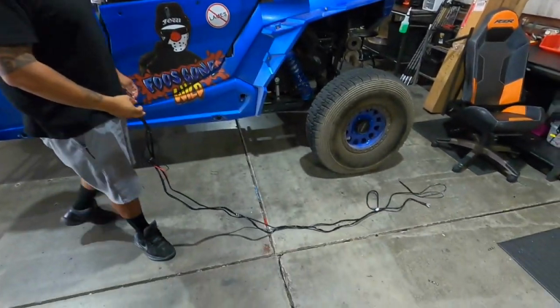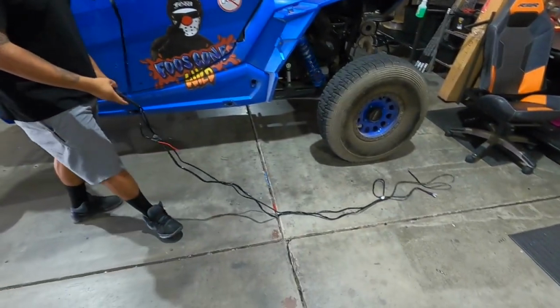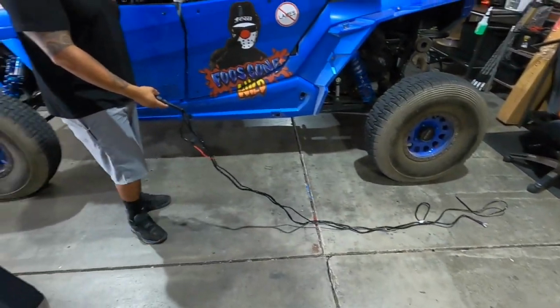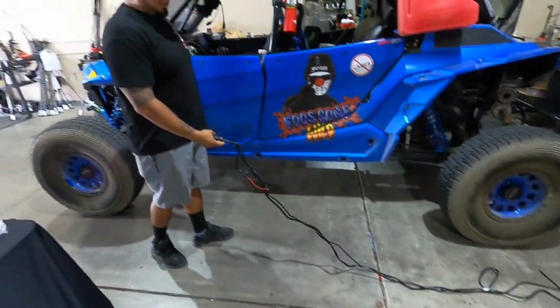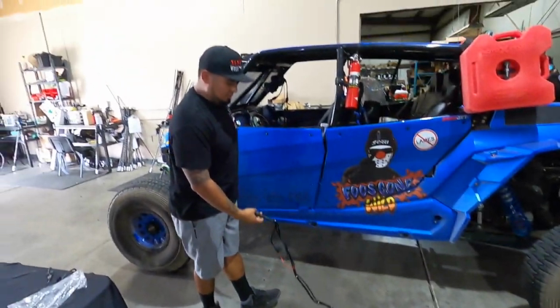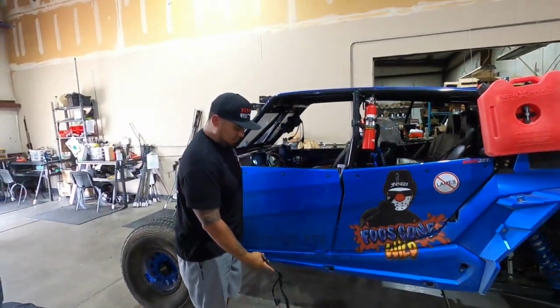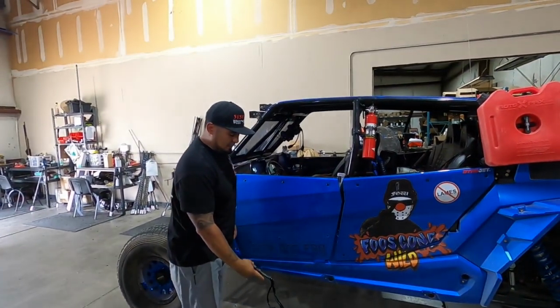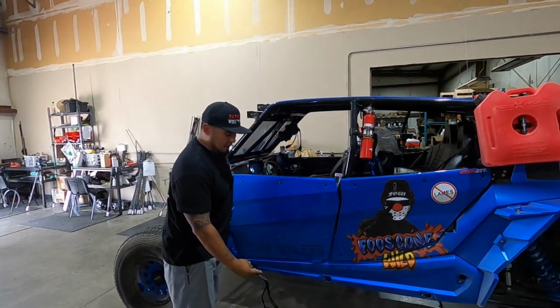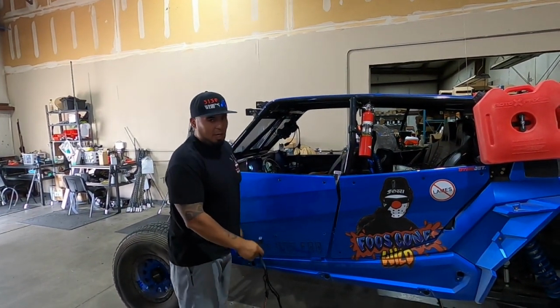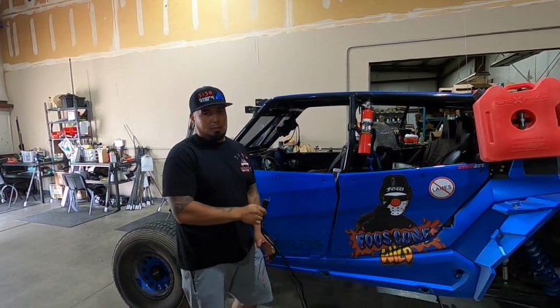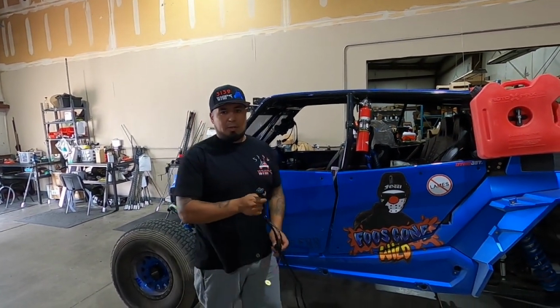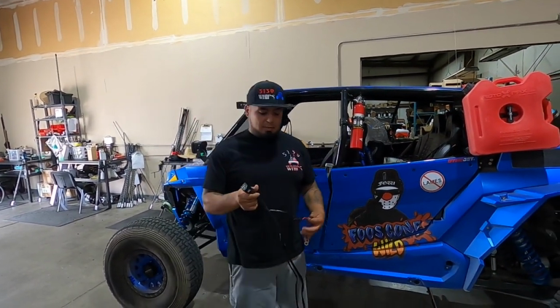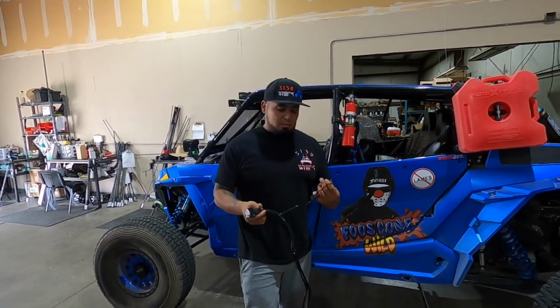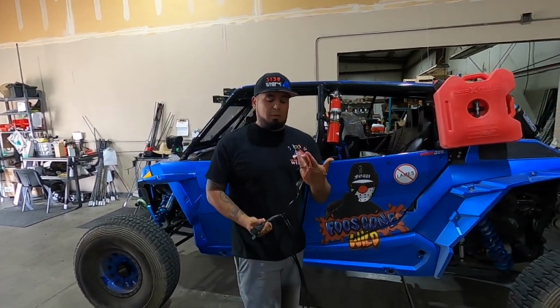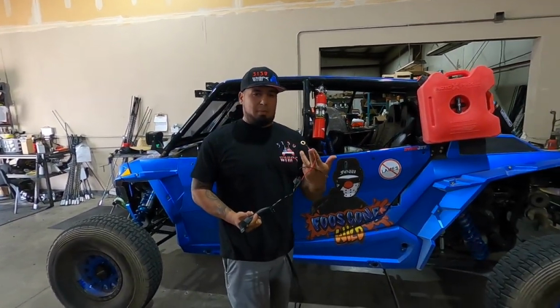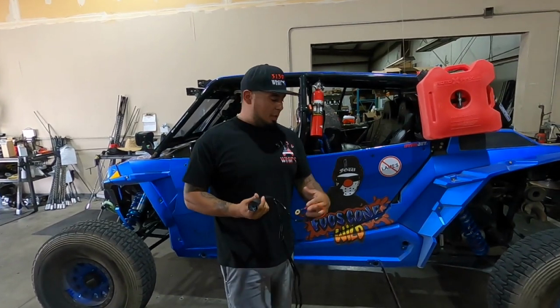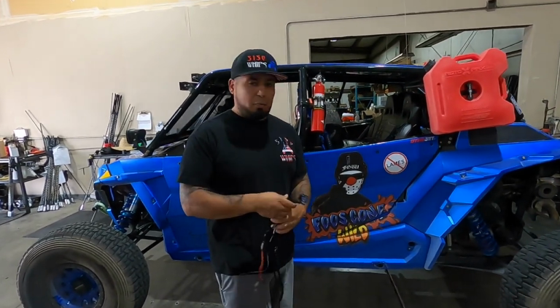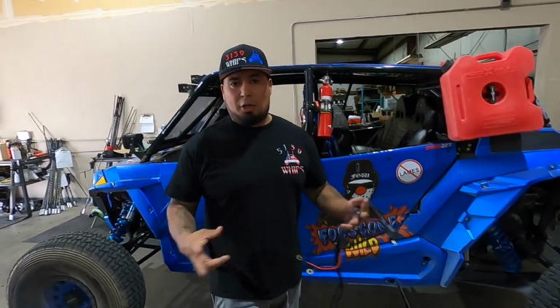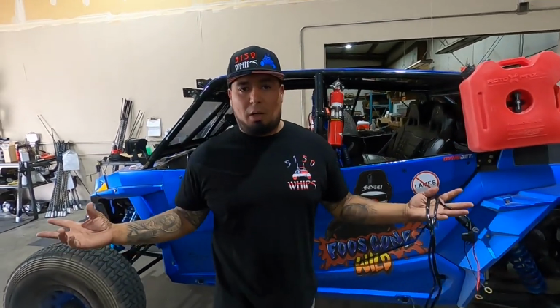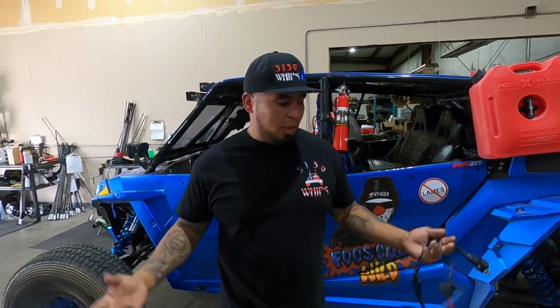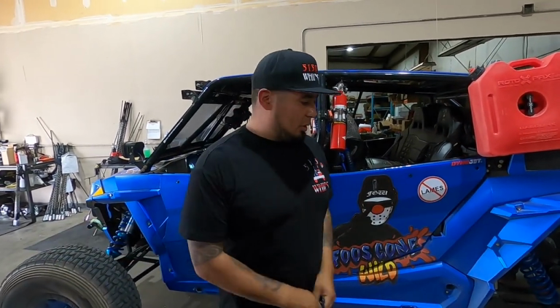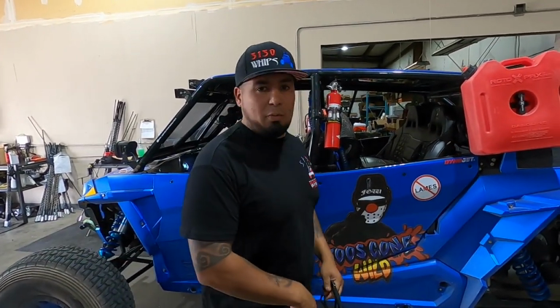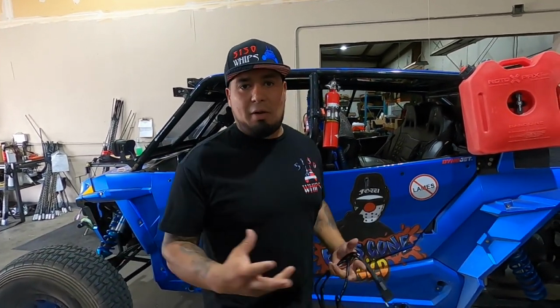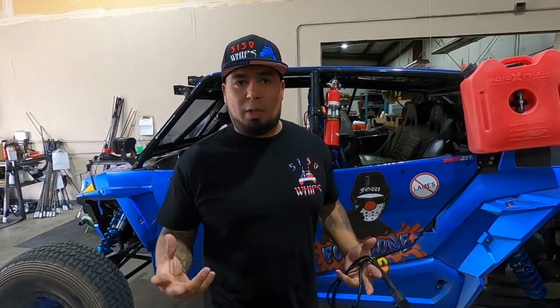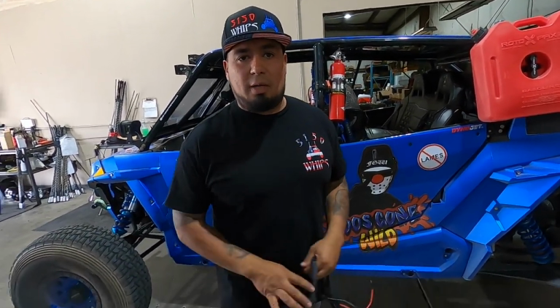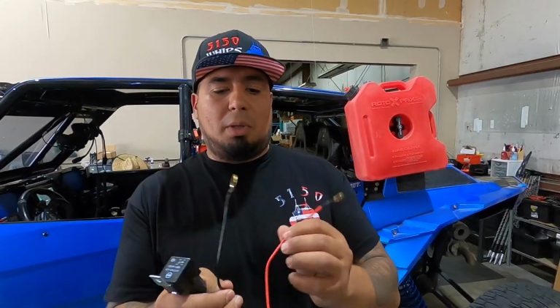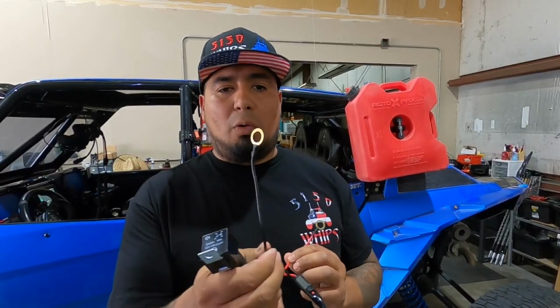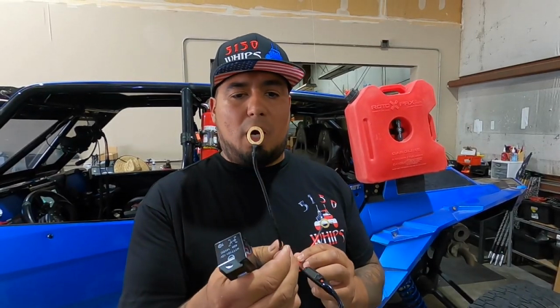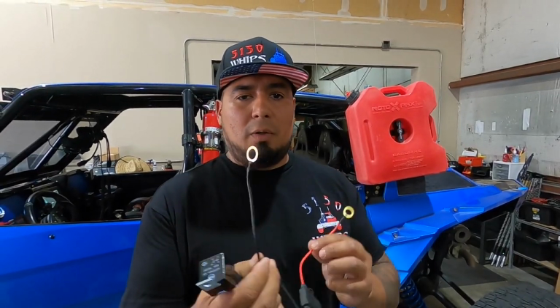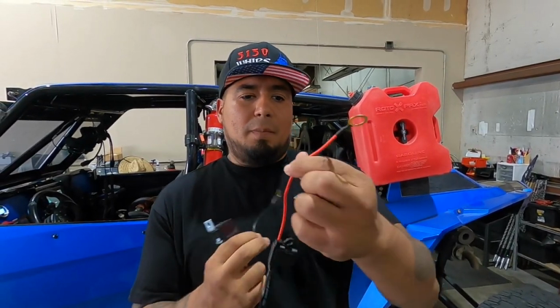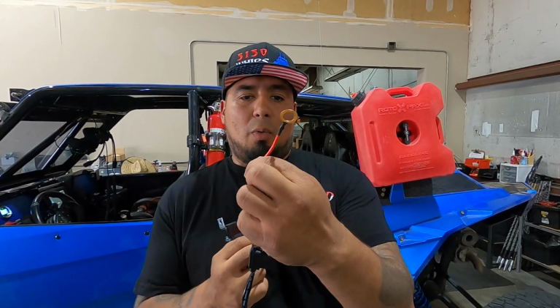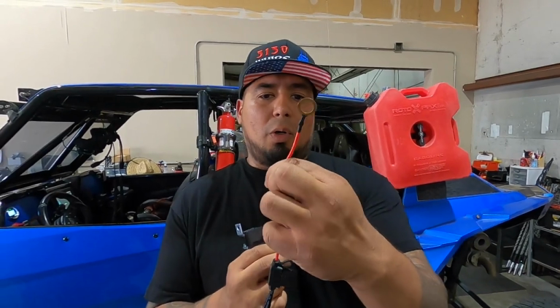Depending on where your battery is at, you will tap in and then run your power and ground depending on where you have the whip. The black wire will be ground, and the red wire will go to your accessory post.